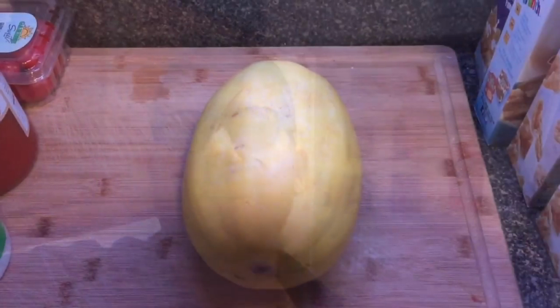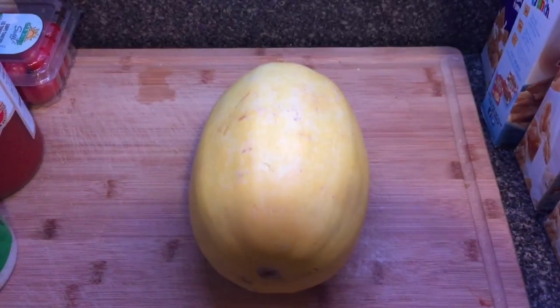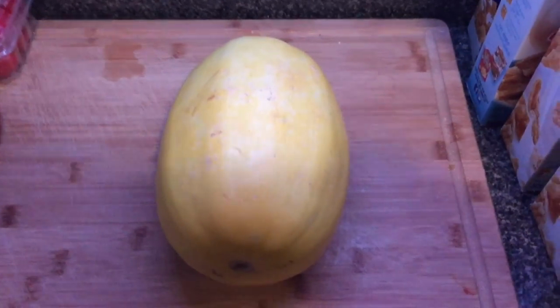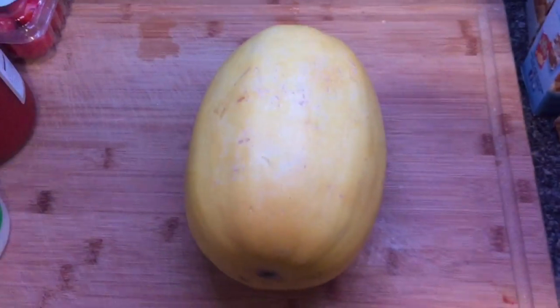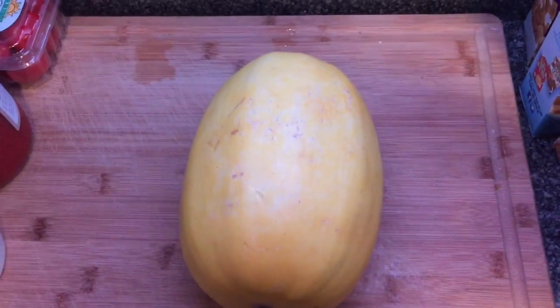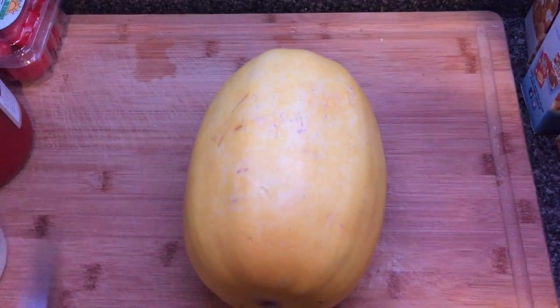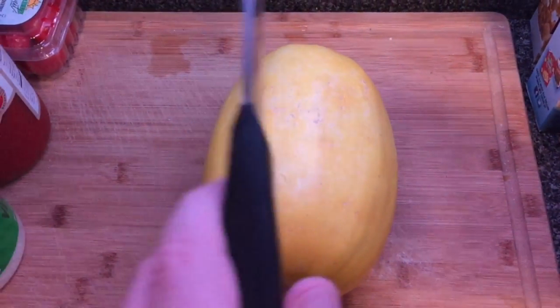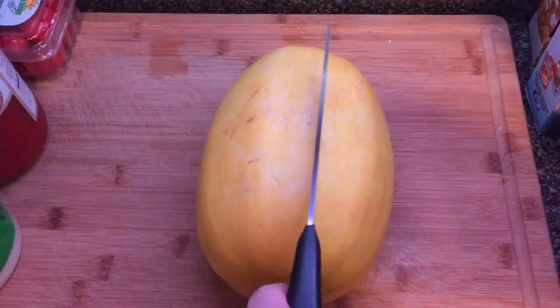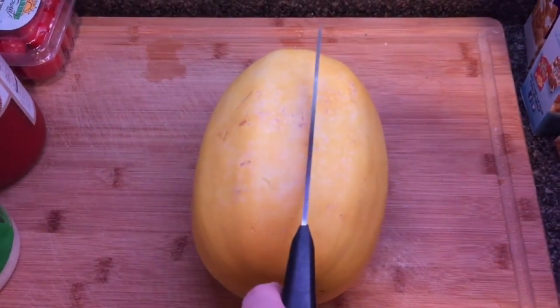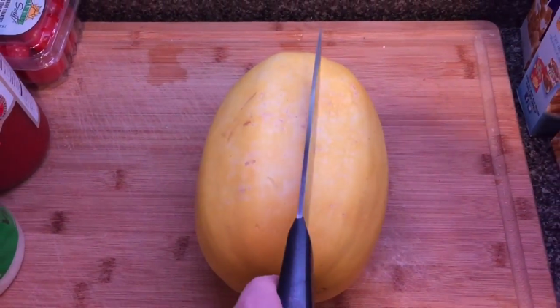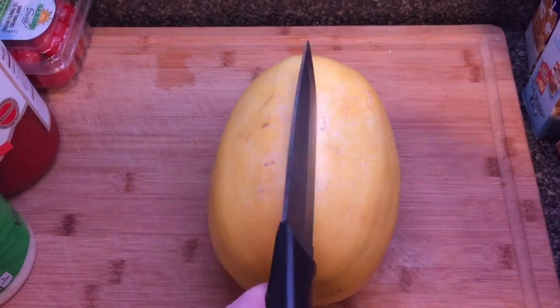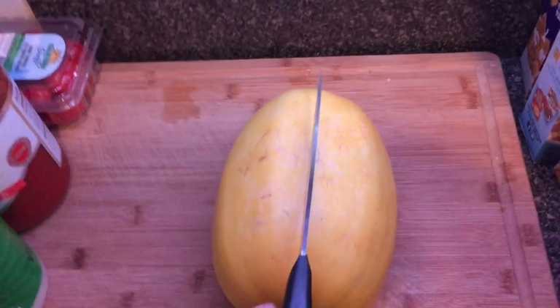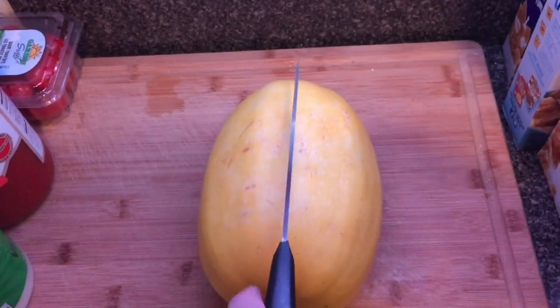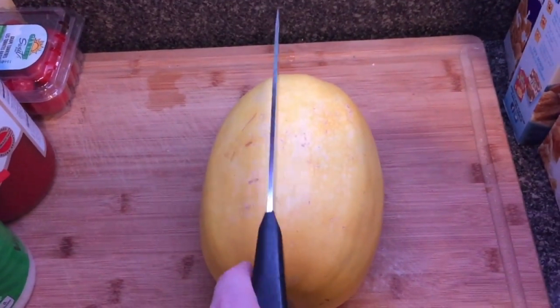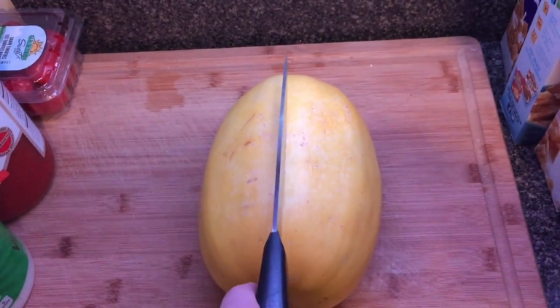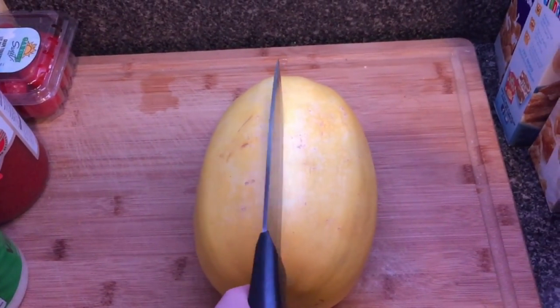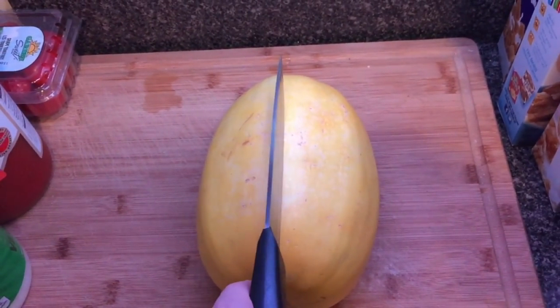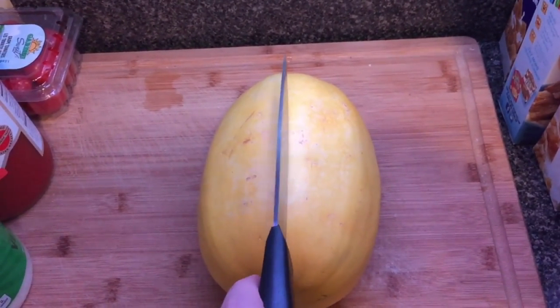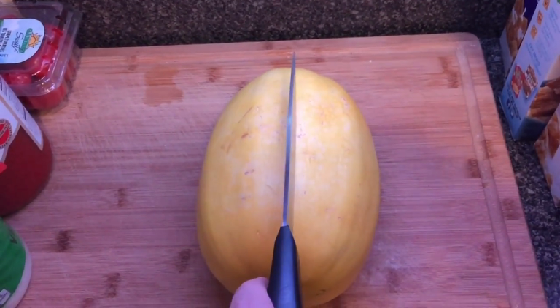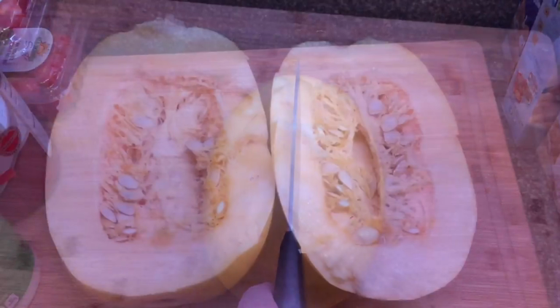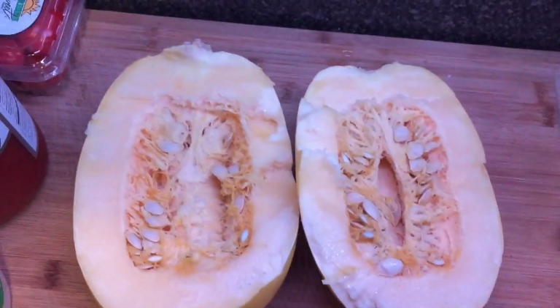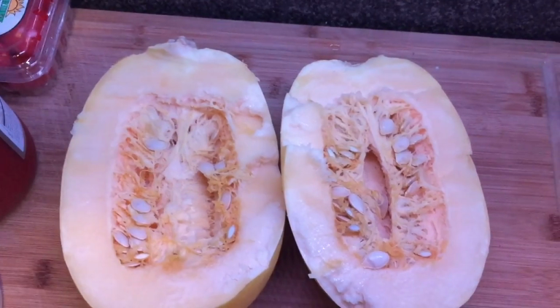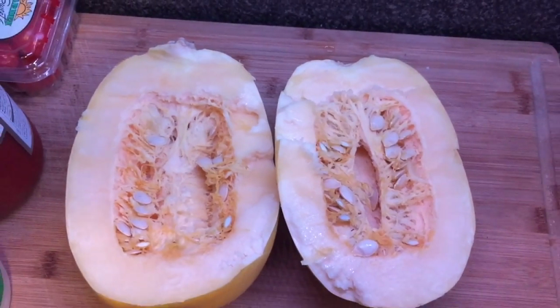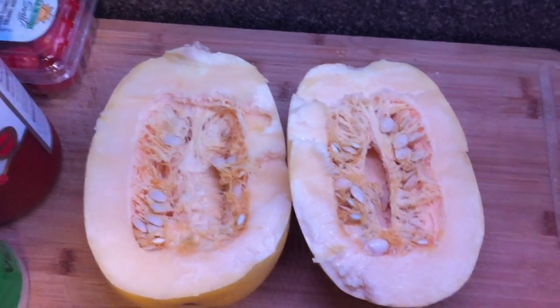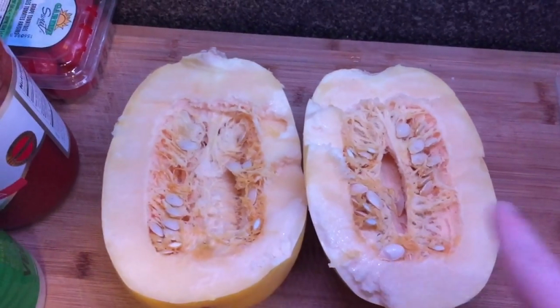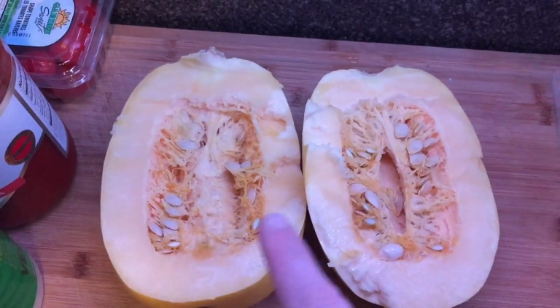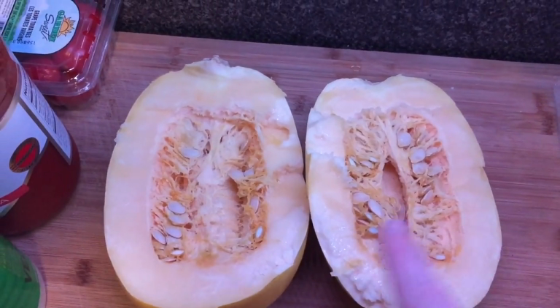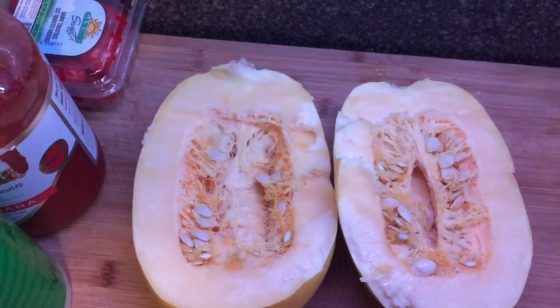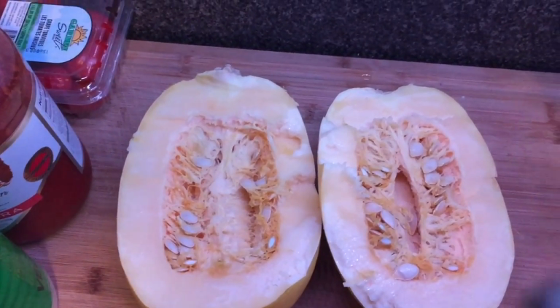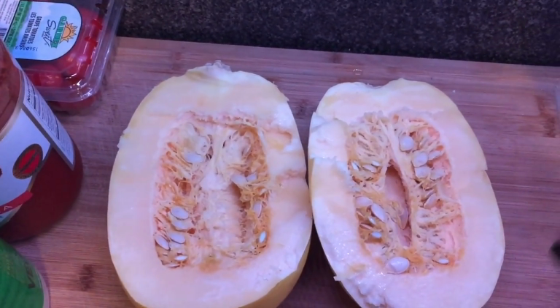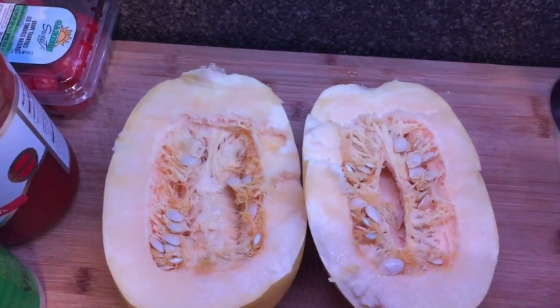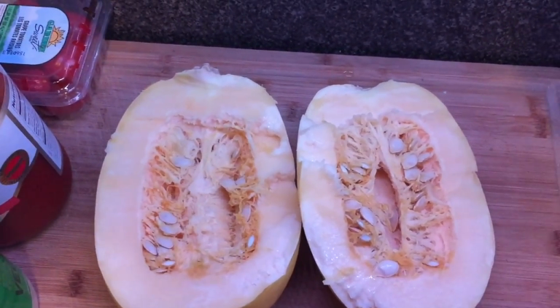Now, while I don't like to butcher things, I'm sorry spaghetti squash, you're going to be butchered right down the middle. Because I'm filming with one hand and cutting with the other, I'm just going to save a step and show you what I do. So I just cut it down the middle in half, and now we have these seeds and all this little gunk in the middle.